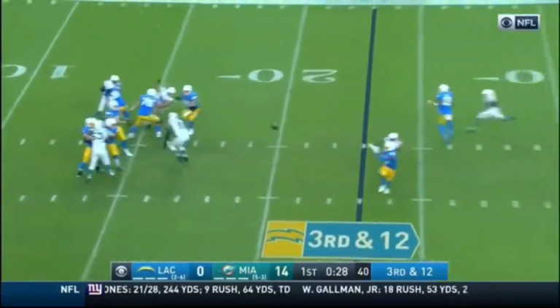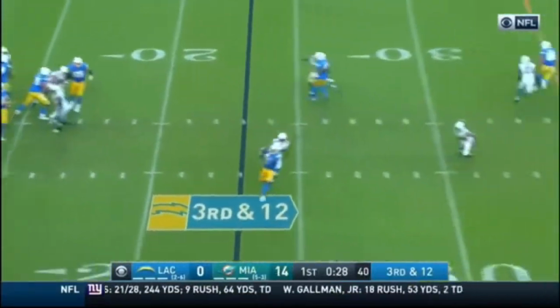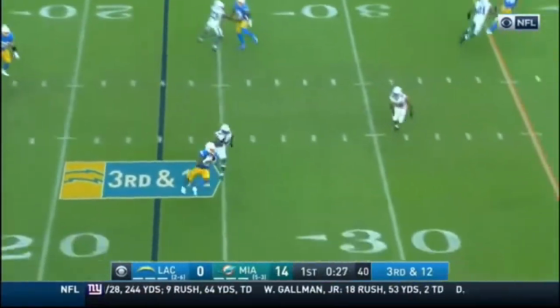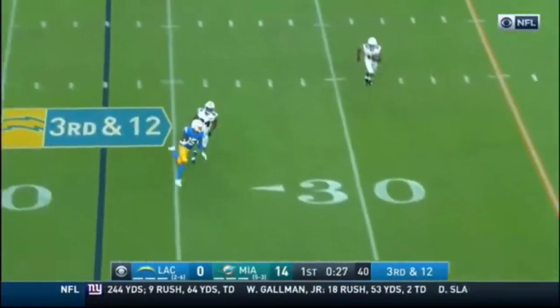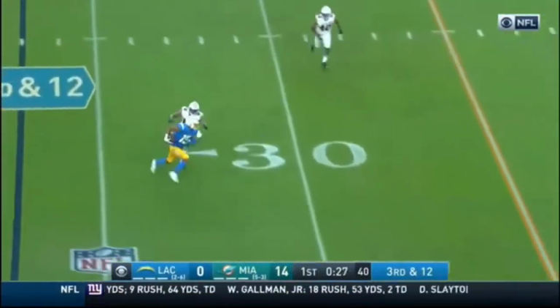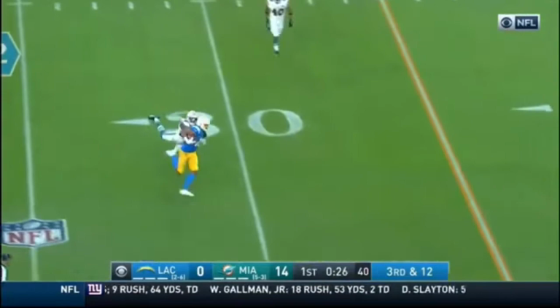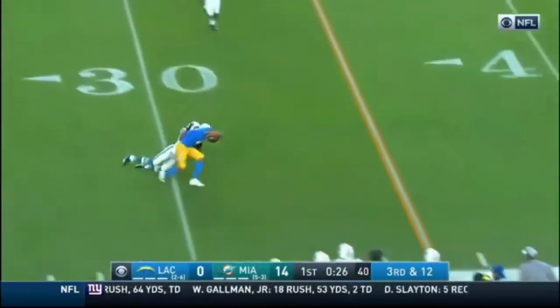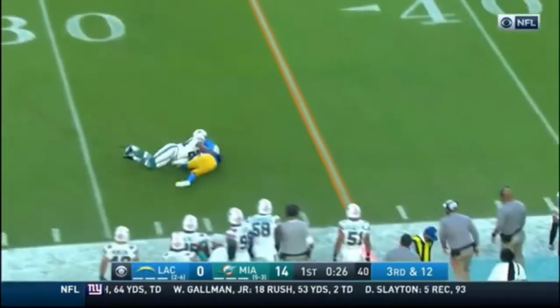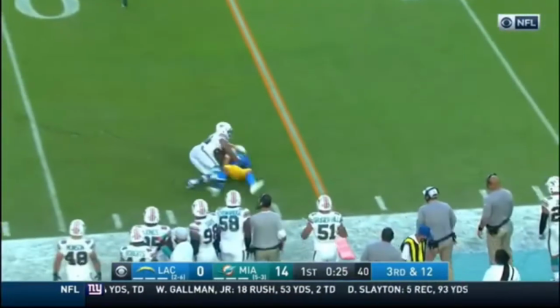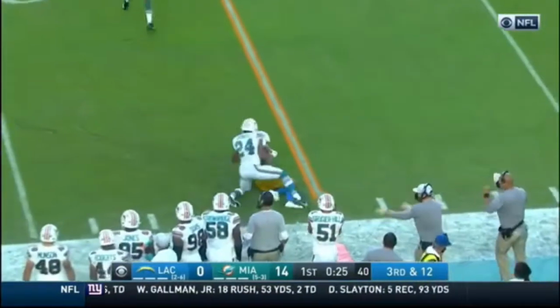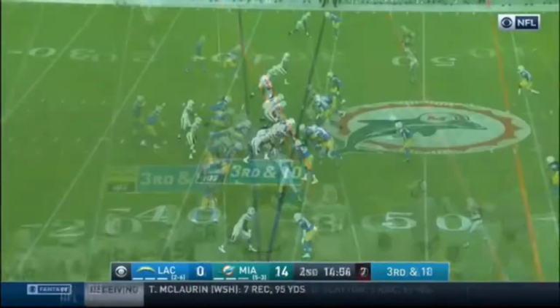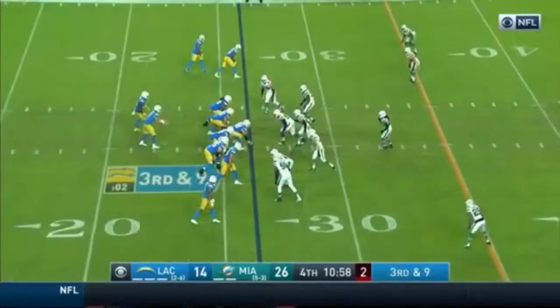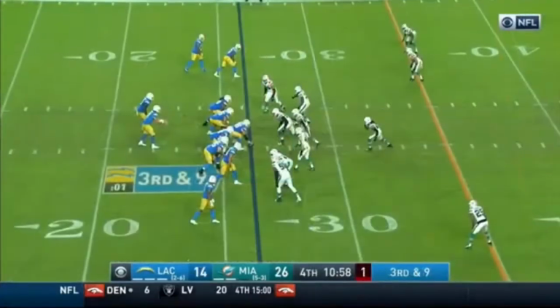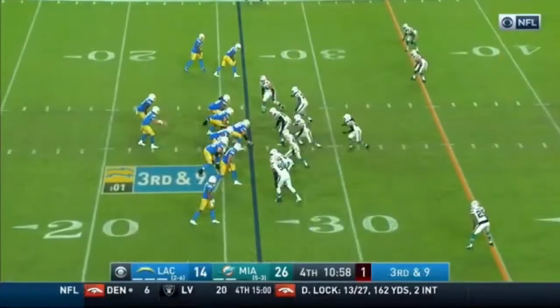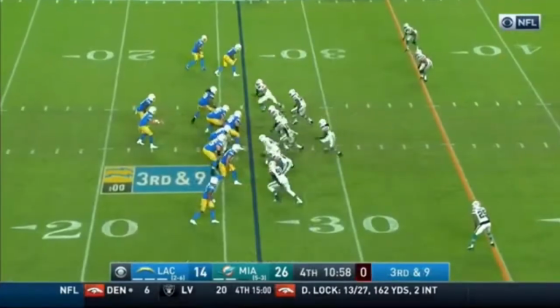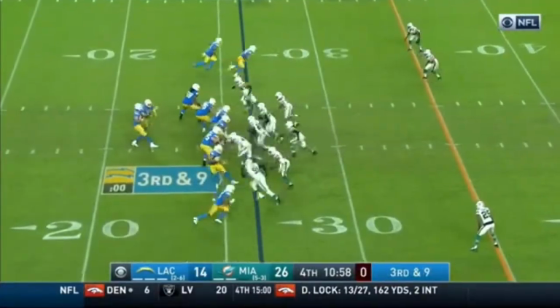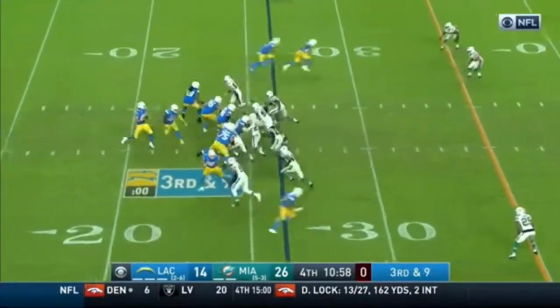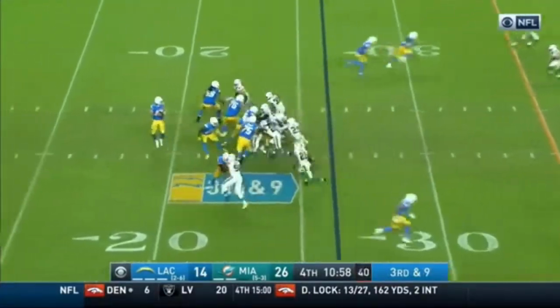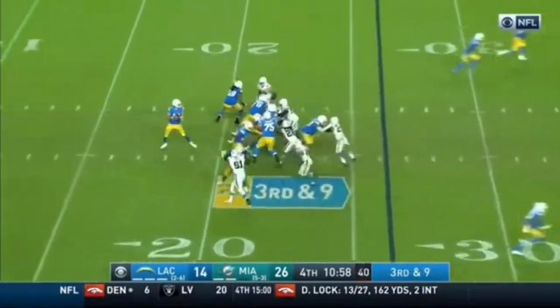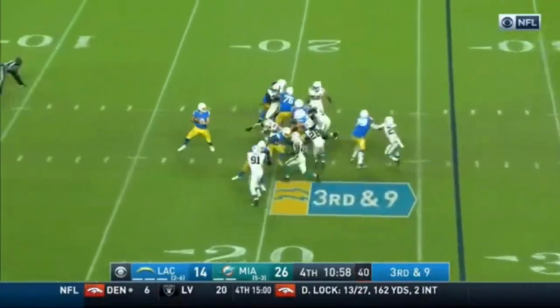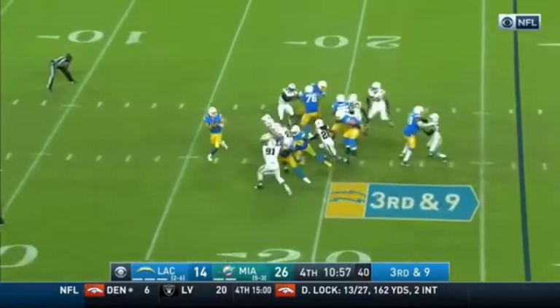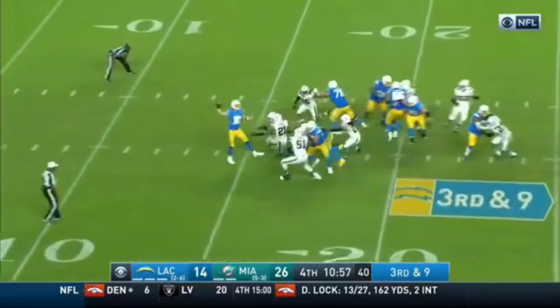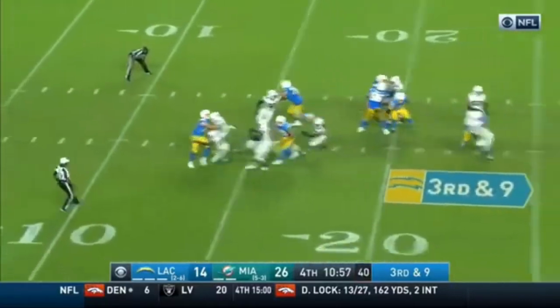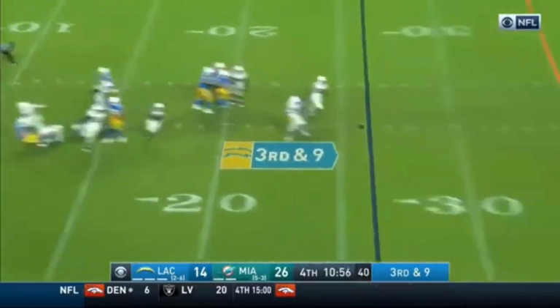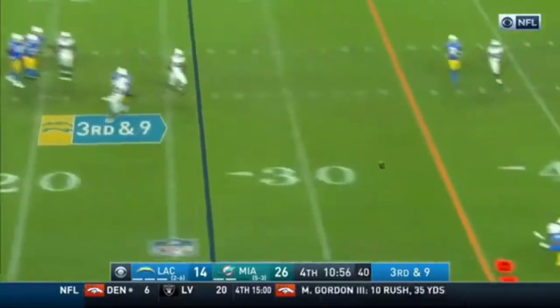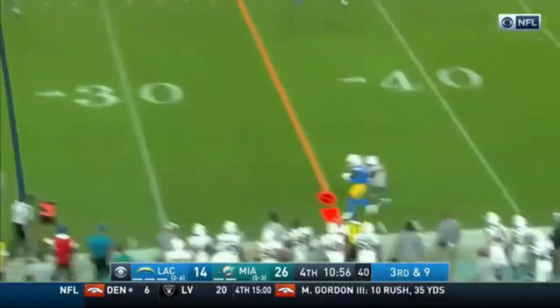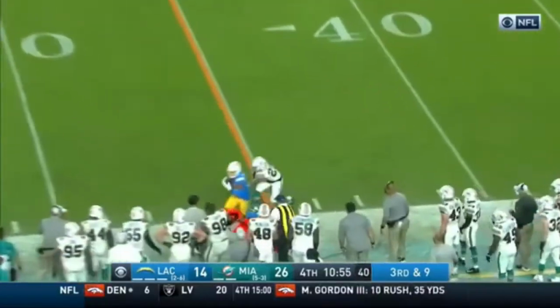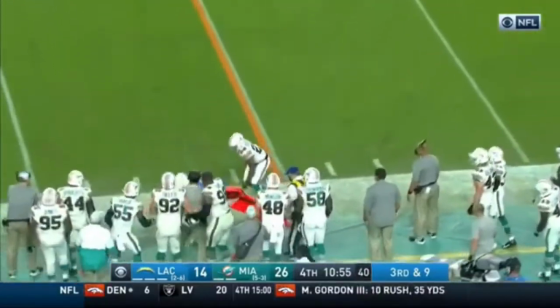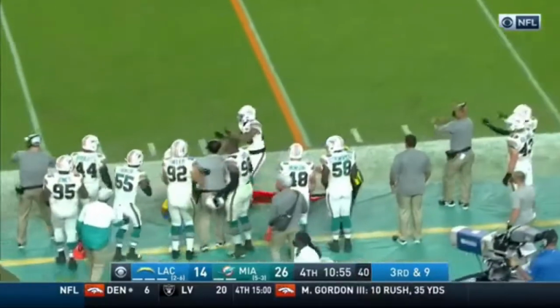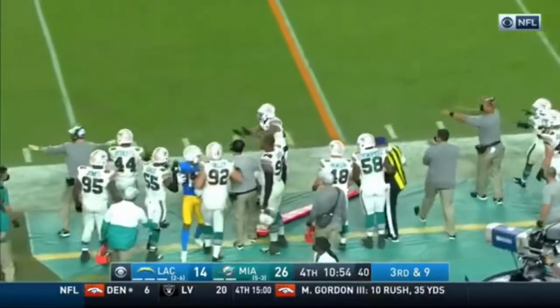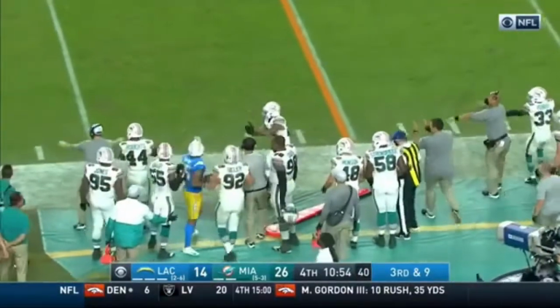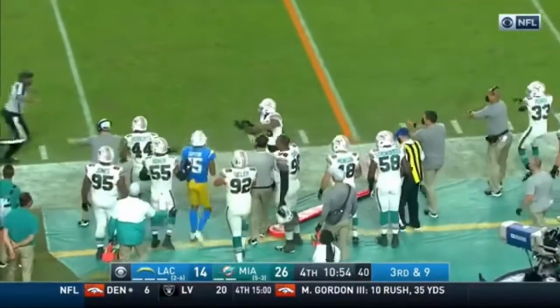Herbert, crossing pattern underneath, is complete. The big play down the field. Here they come on third and nine. Herbert, under pressure, throws it to the near side of the field — it's a completion.